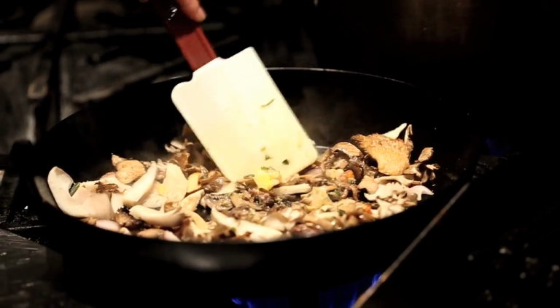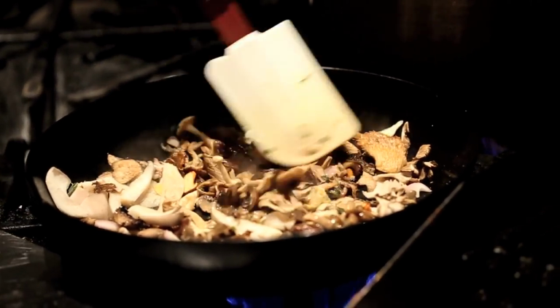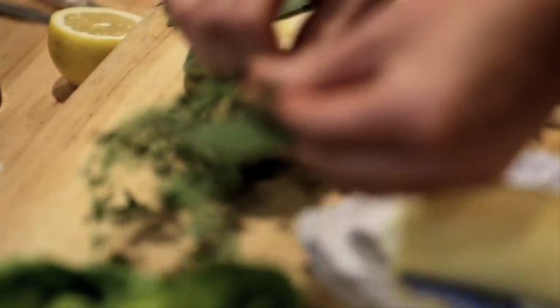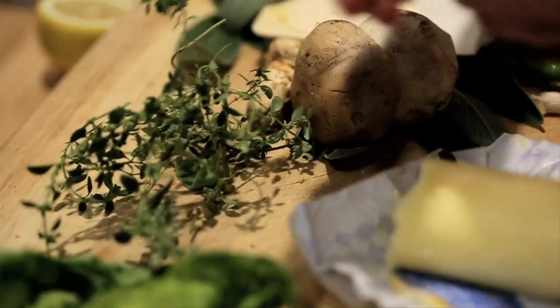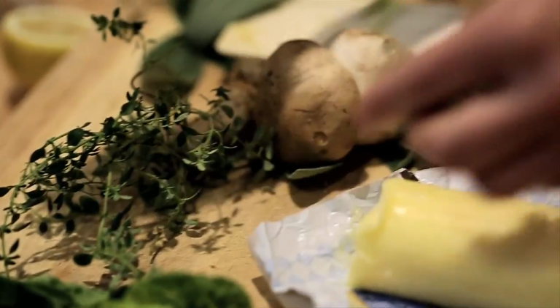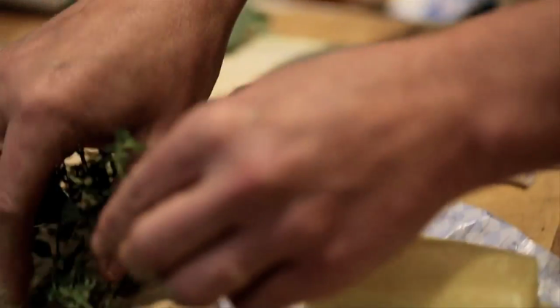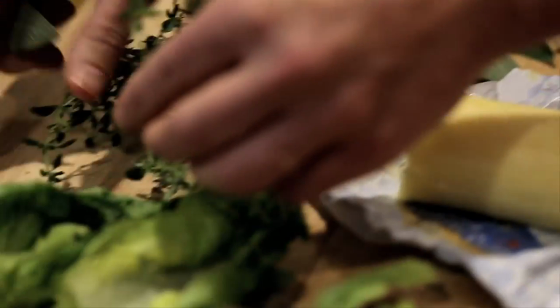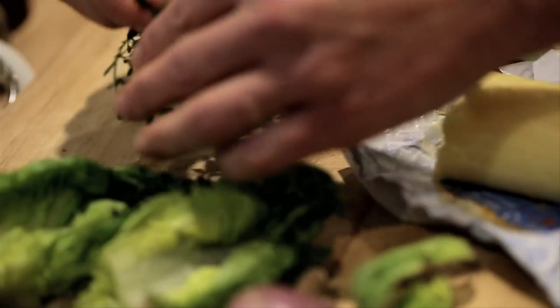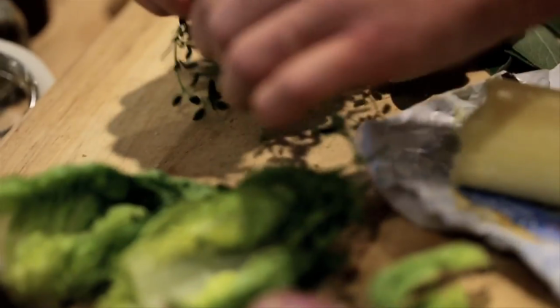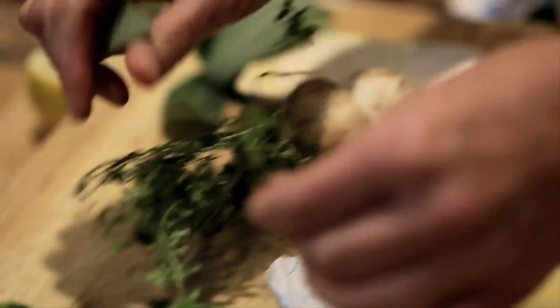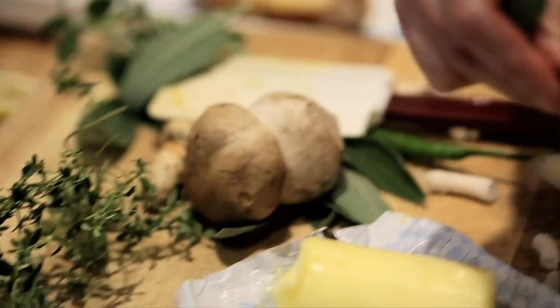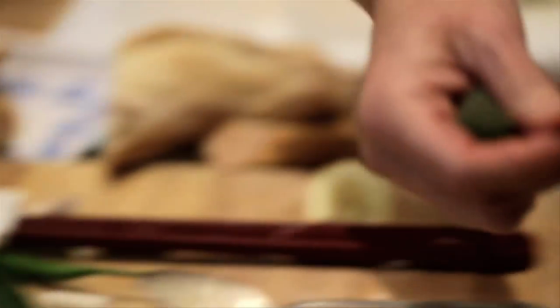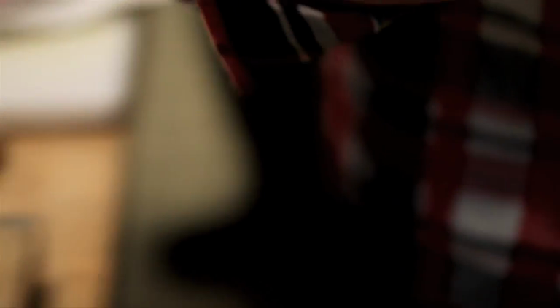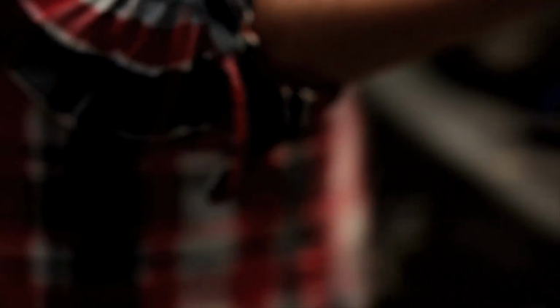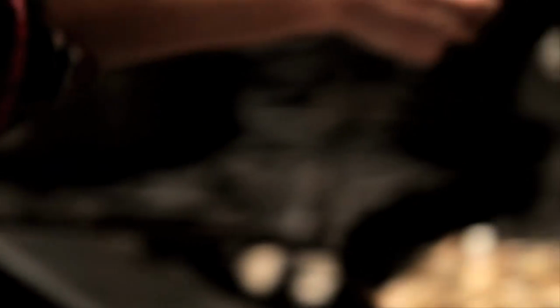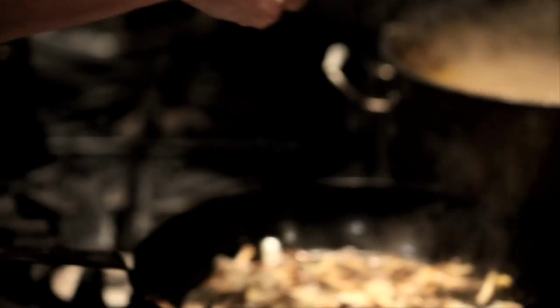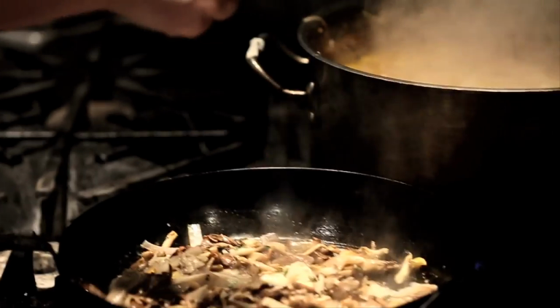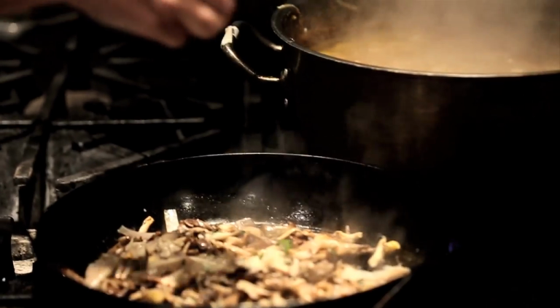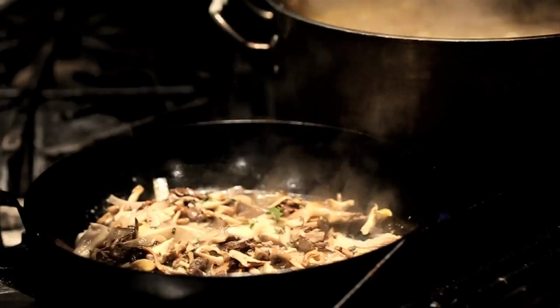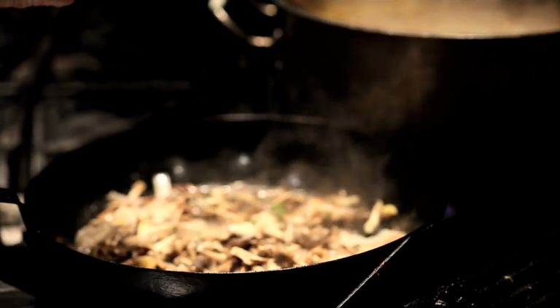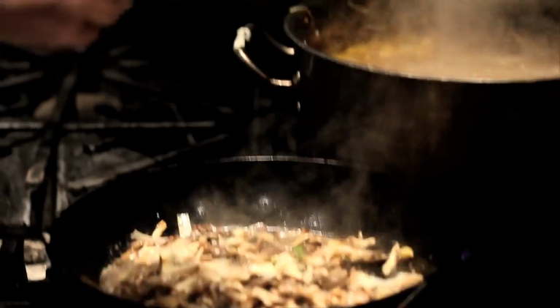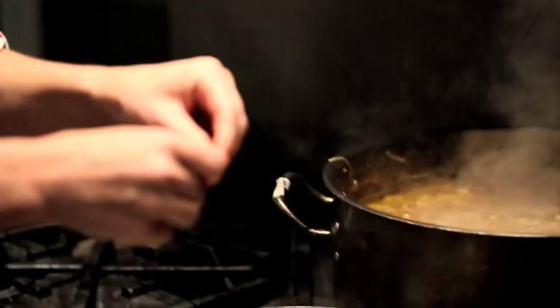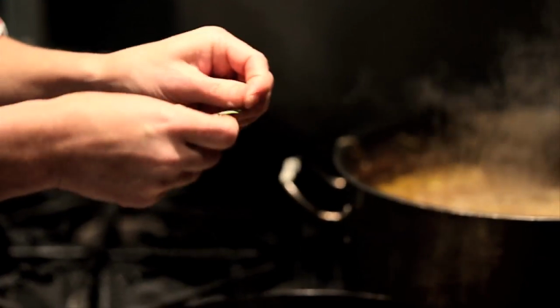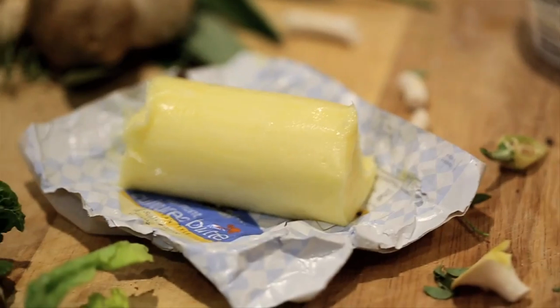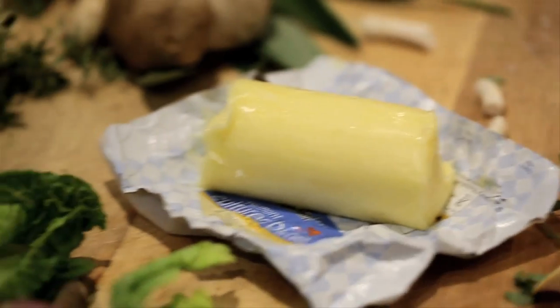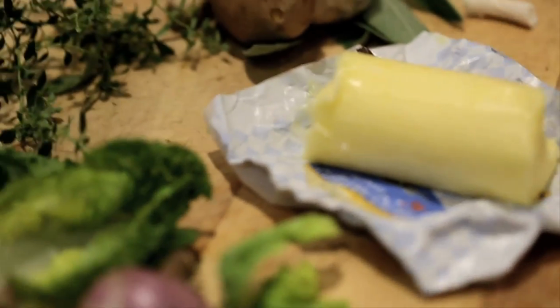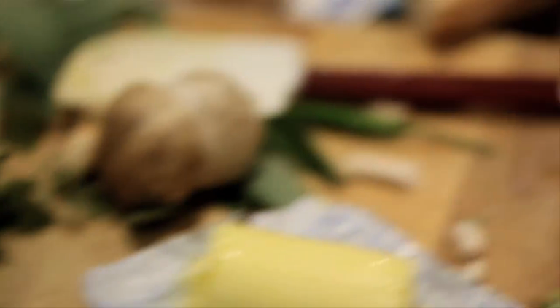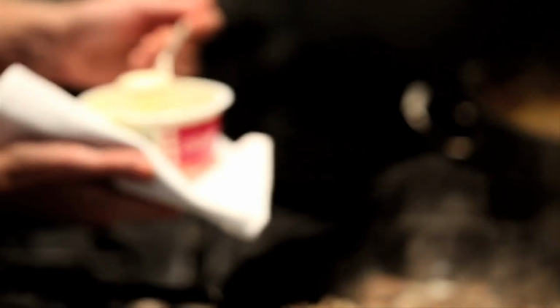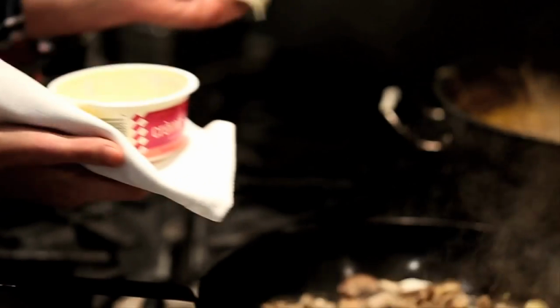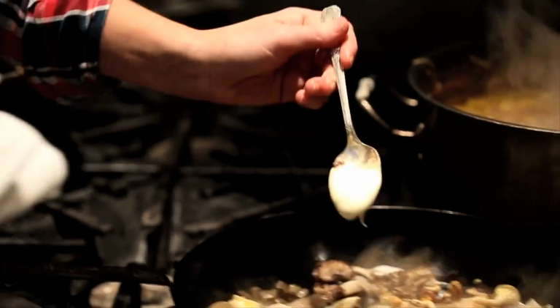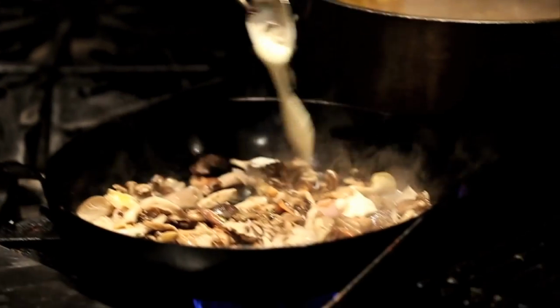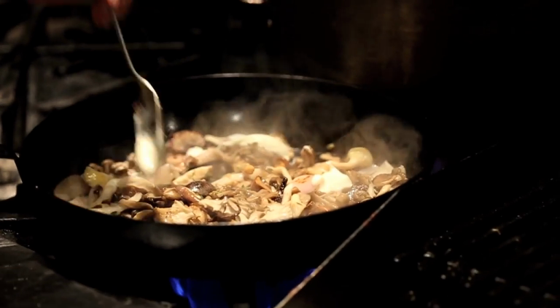The next thing is you want to get a hold of some great fresh herbs, hopefully from your garden or windowsill or just some really nice herbs. The next thing you want to have on deck is just a little bit of butter, olive oil, and a little bit of crème fraîche.